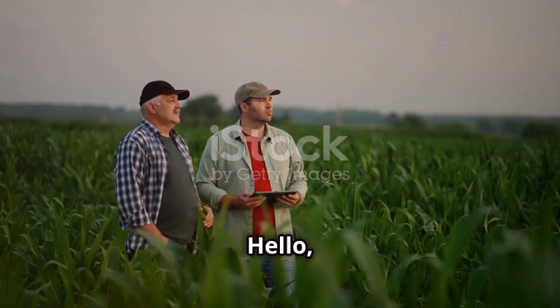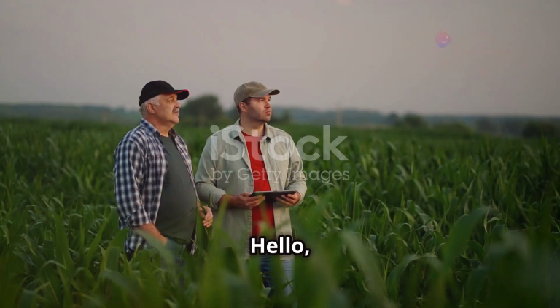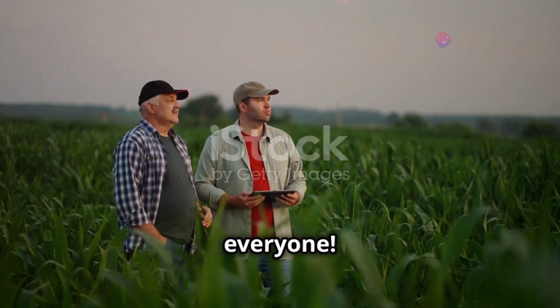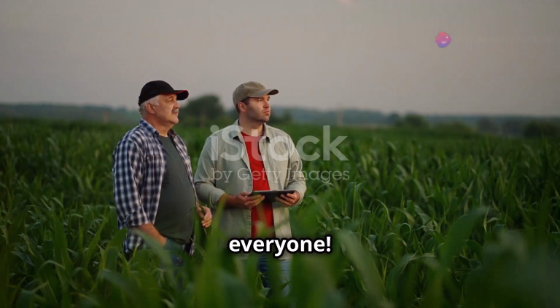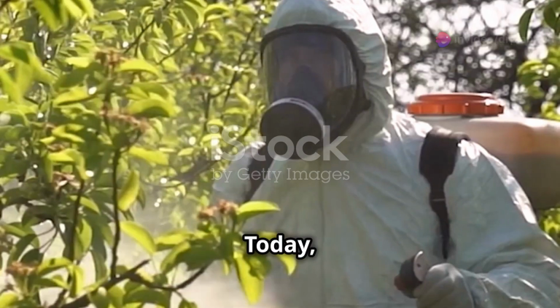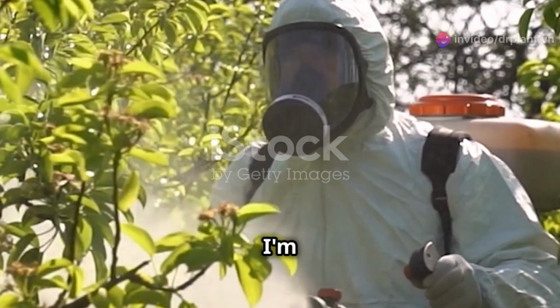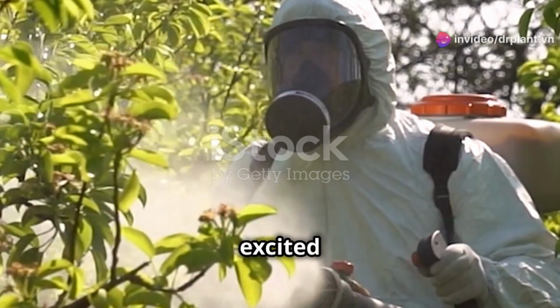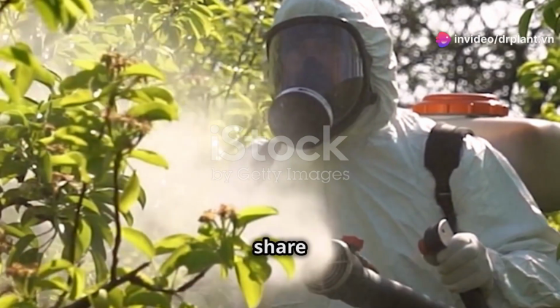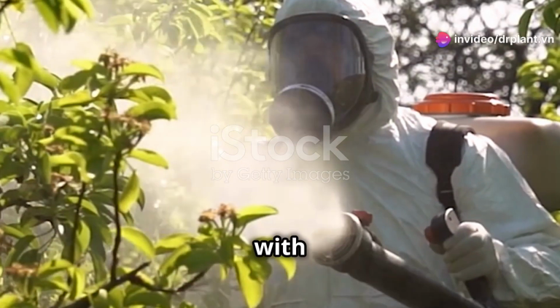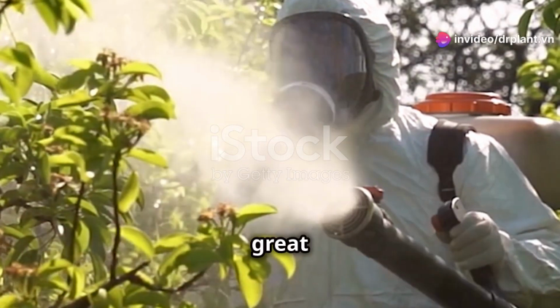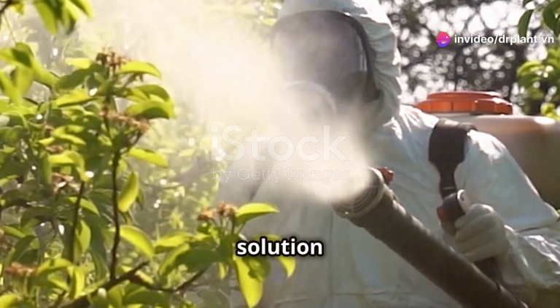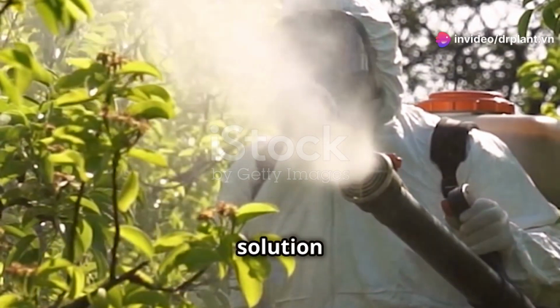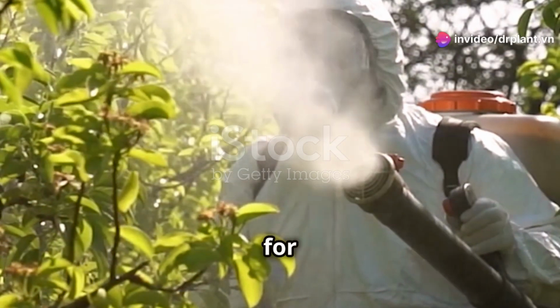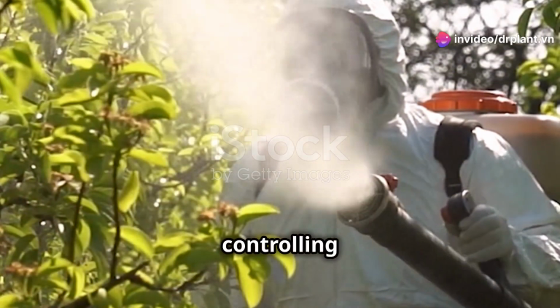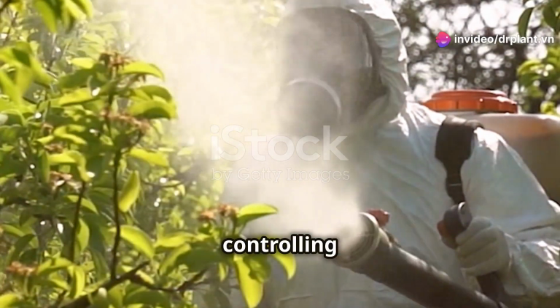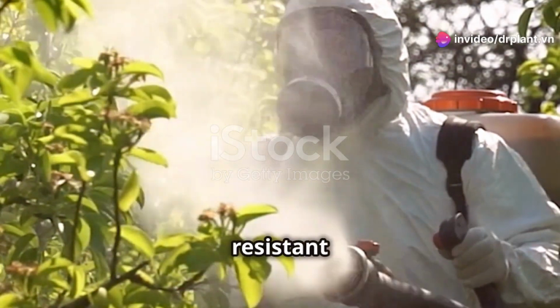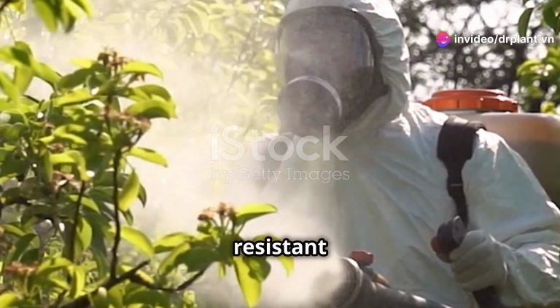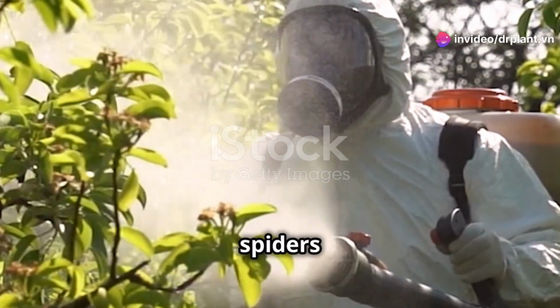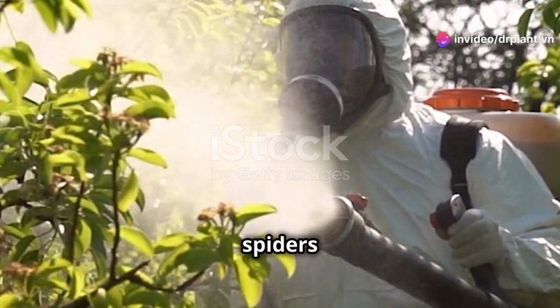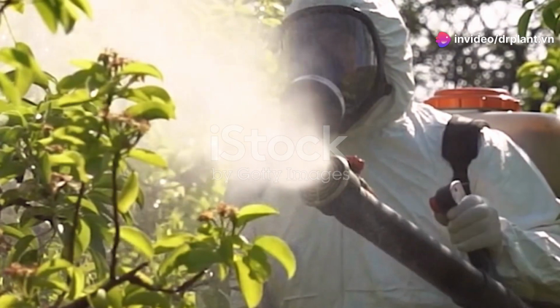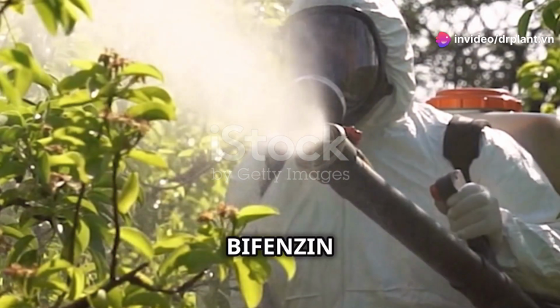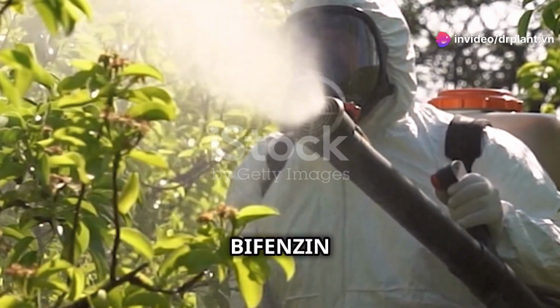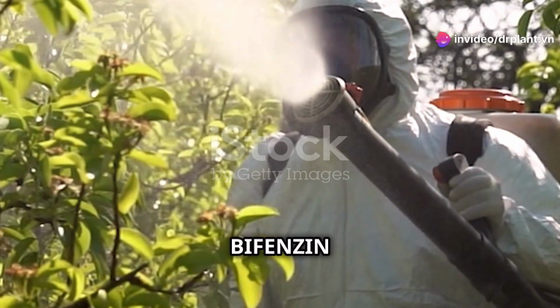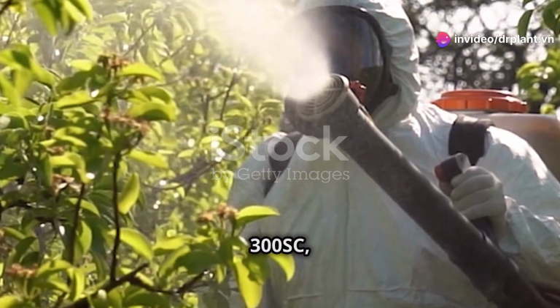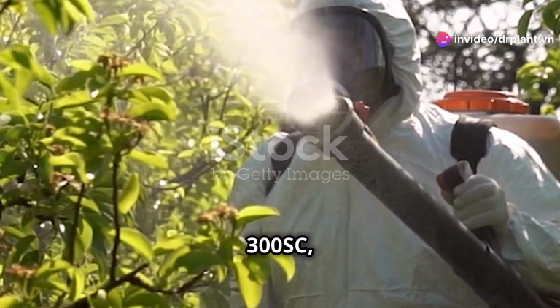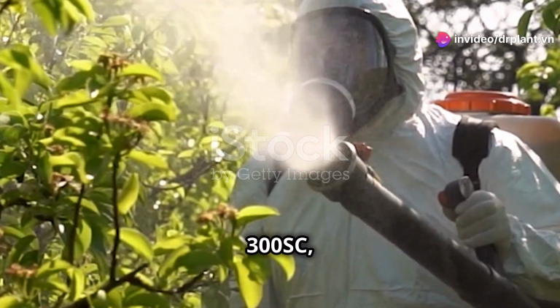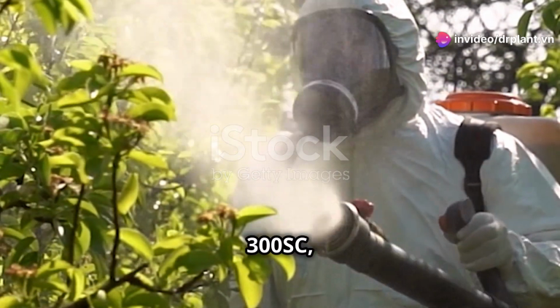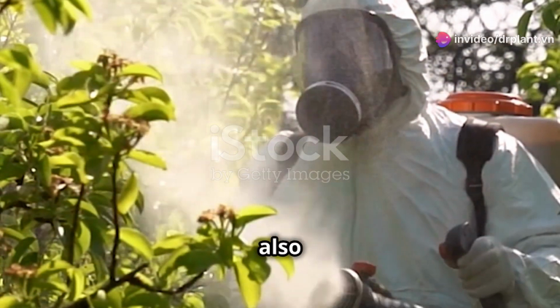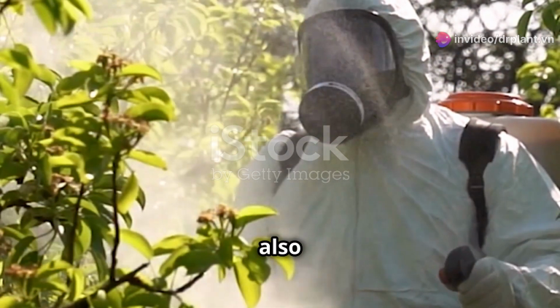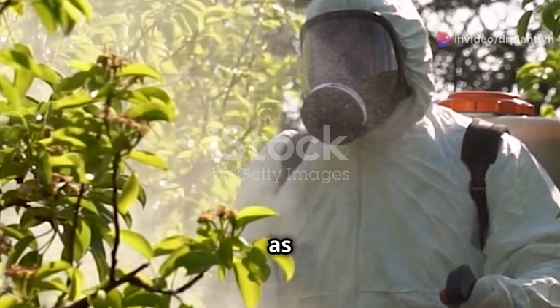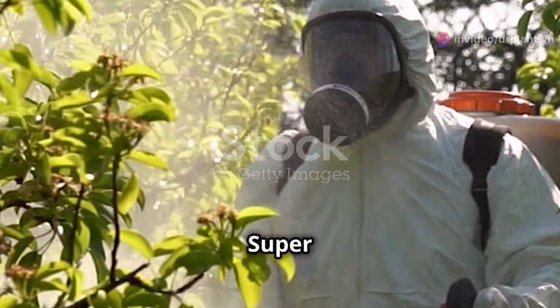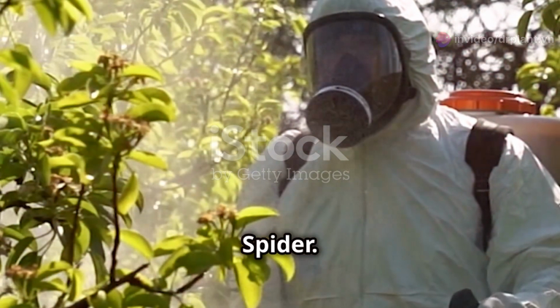Hello everyone, today I'm excited to share with you a great solution for controlling resistant spiders: Fenzin 300SC, also known as Super Spider.